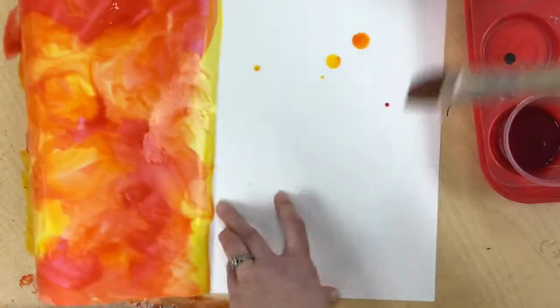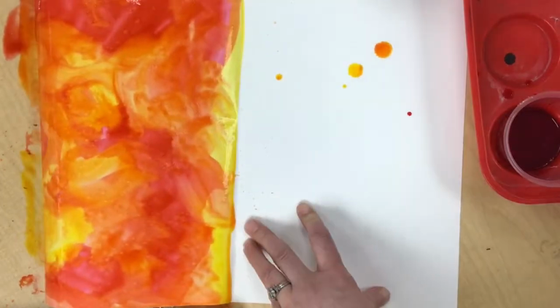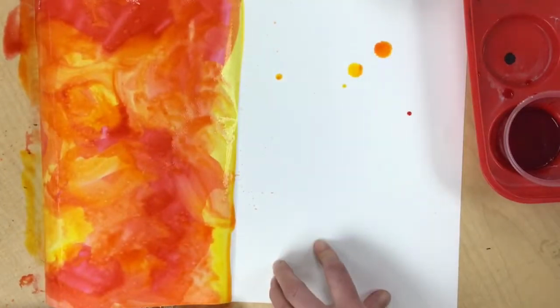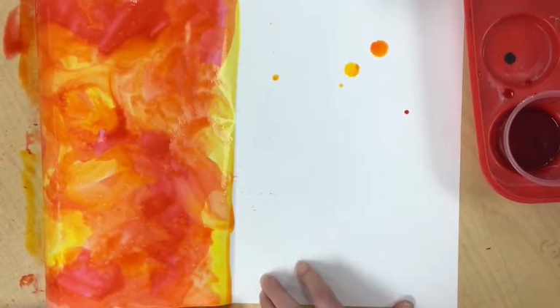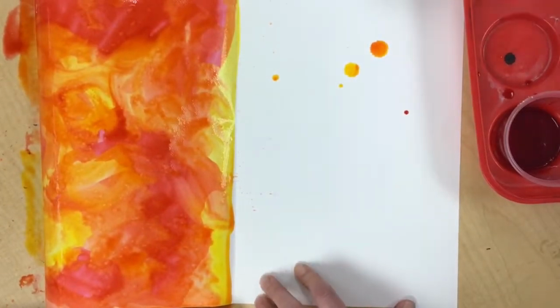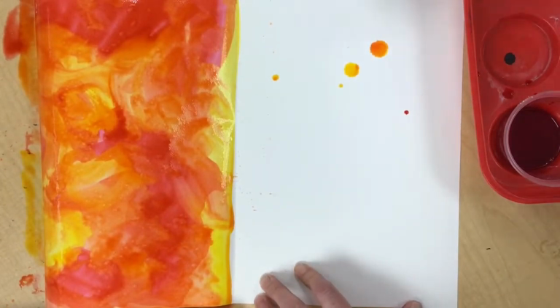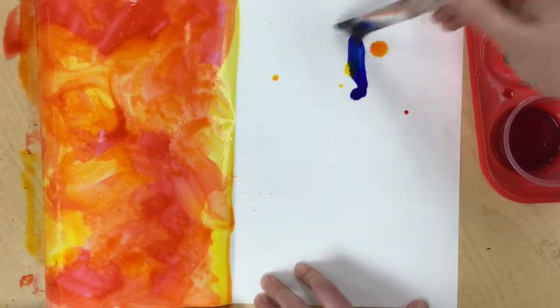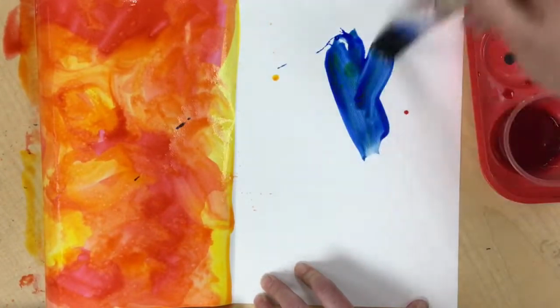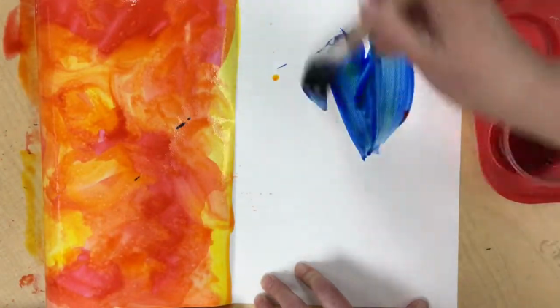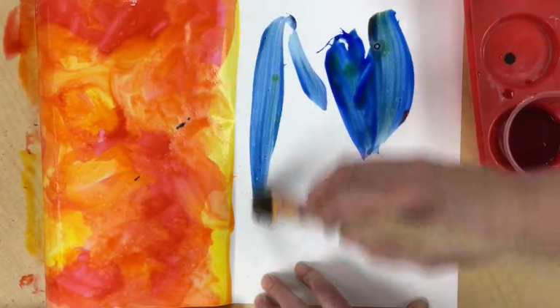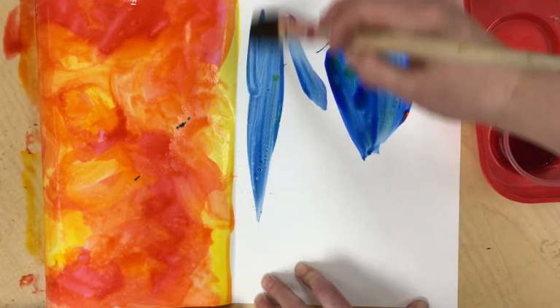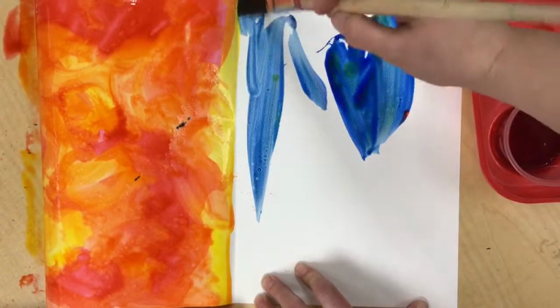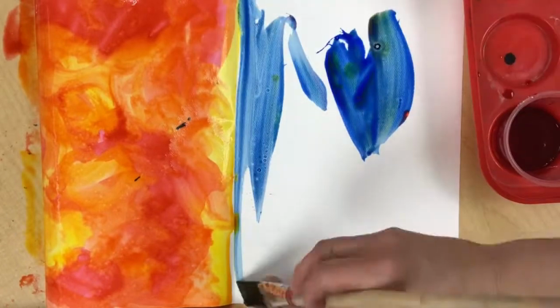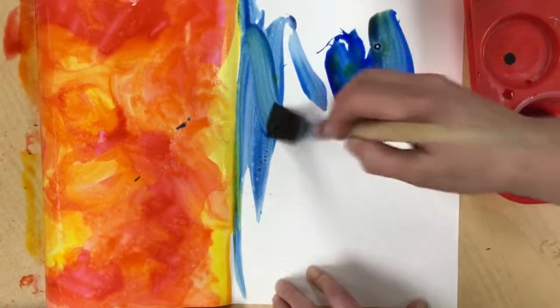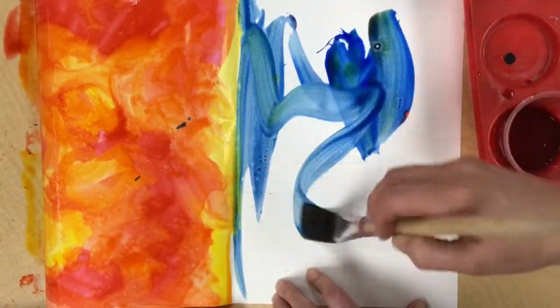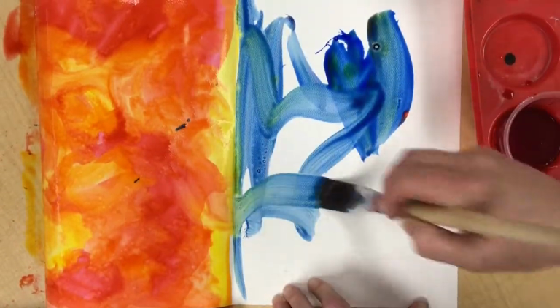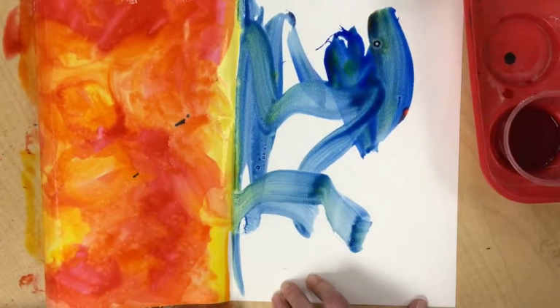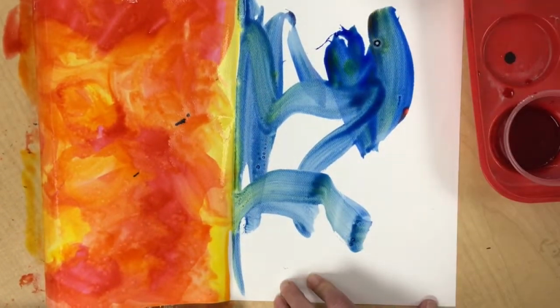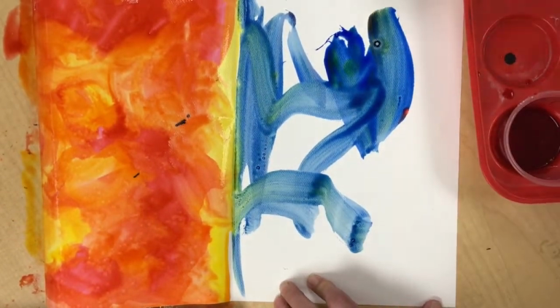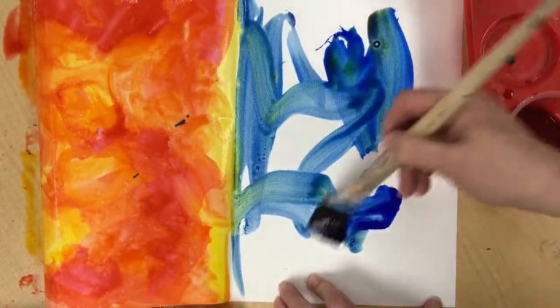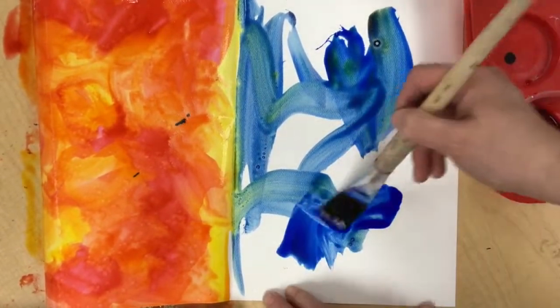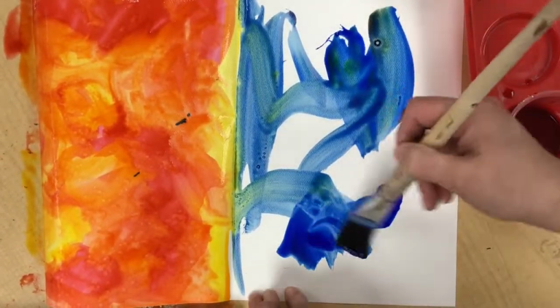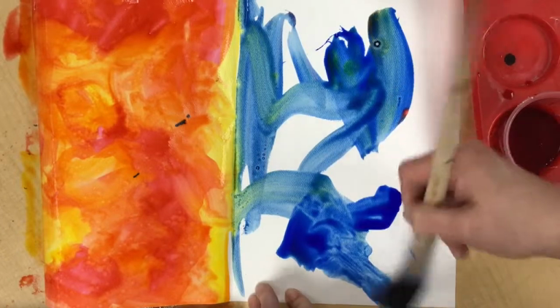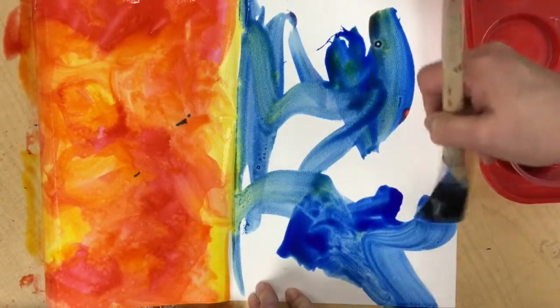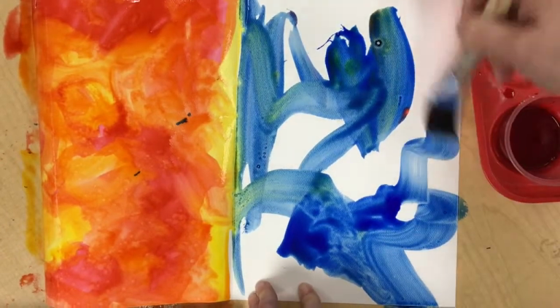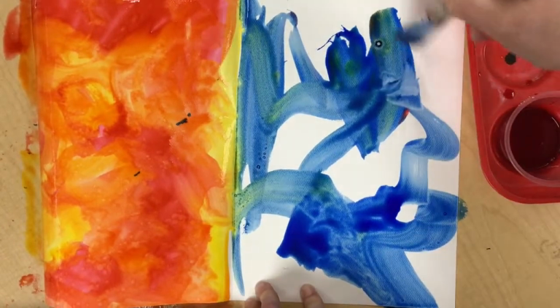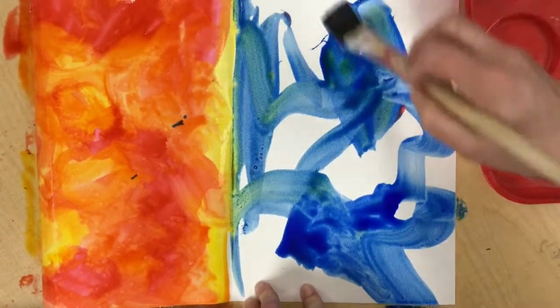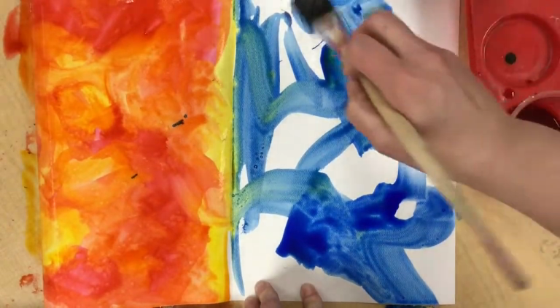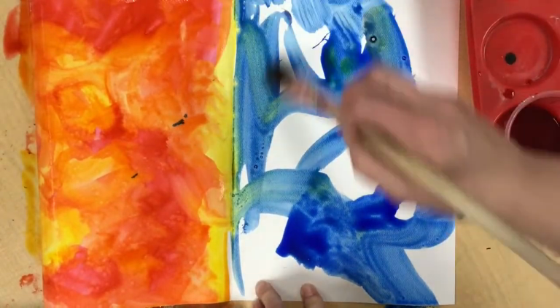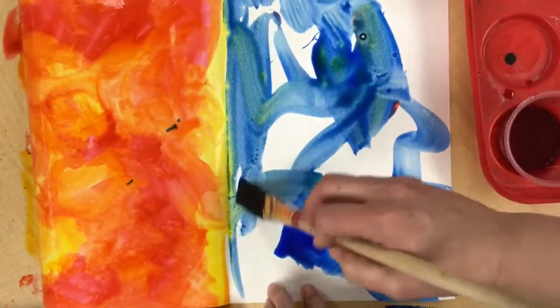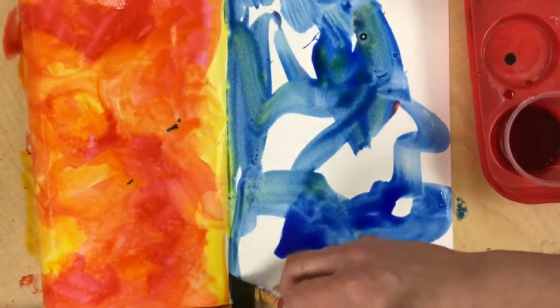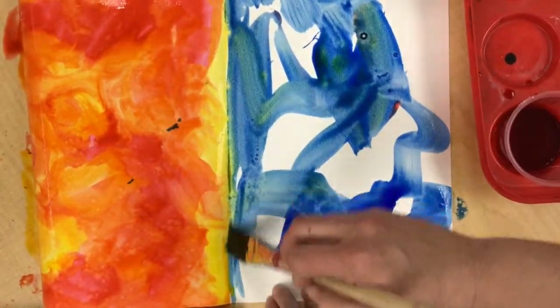Now I want to do the other side in cool colors. I got a little bit of yellow on there, so the first color I'm going to apply is a little bit of blue. It's okay if it accidentally gets on the other side a little bit — I'm not going to panic about that because when we weave it together, you're going to see both colors.